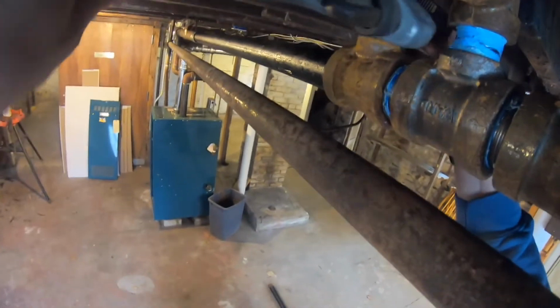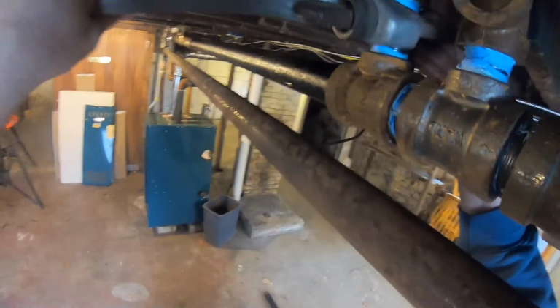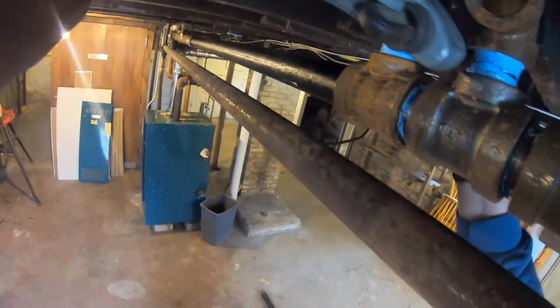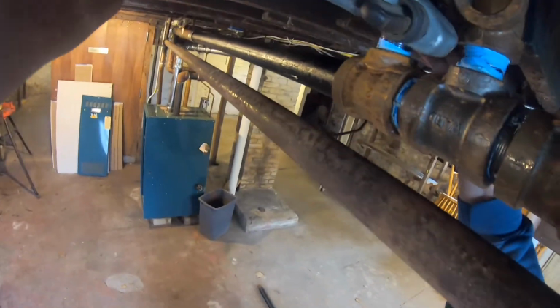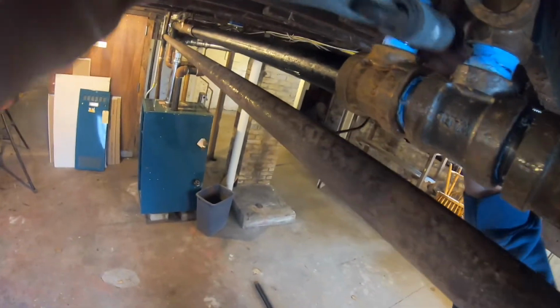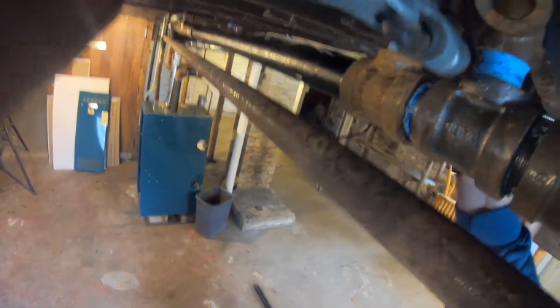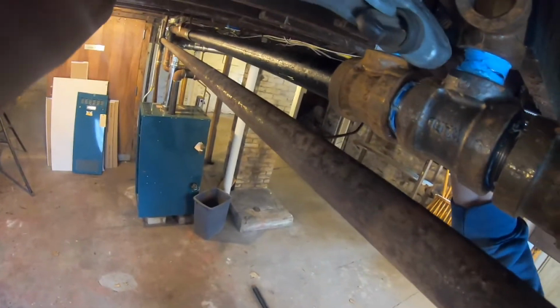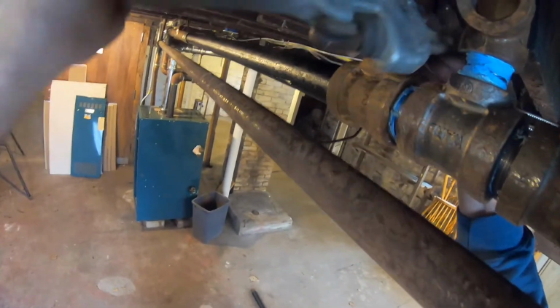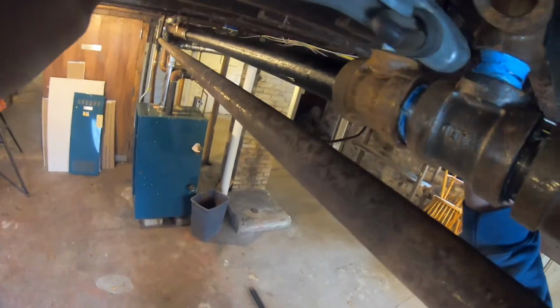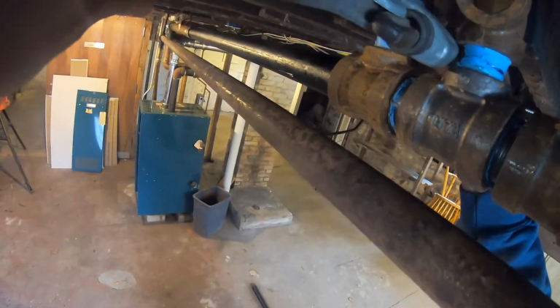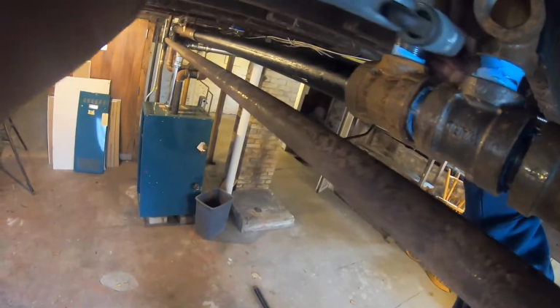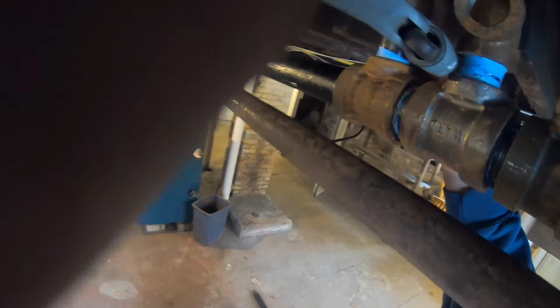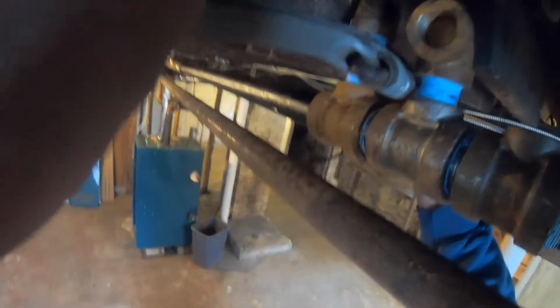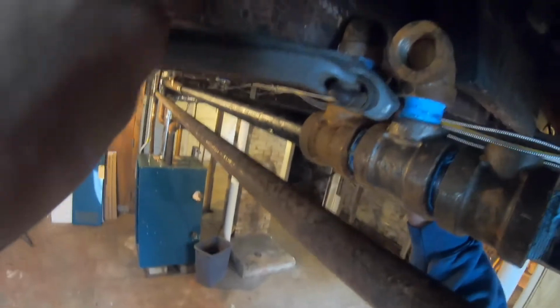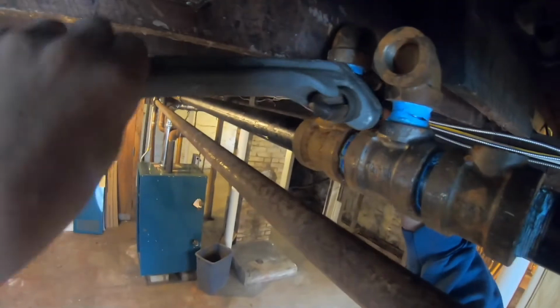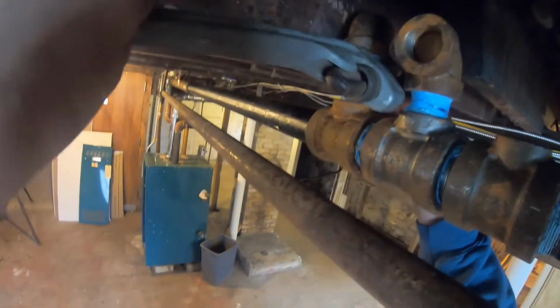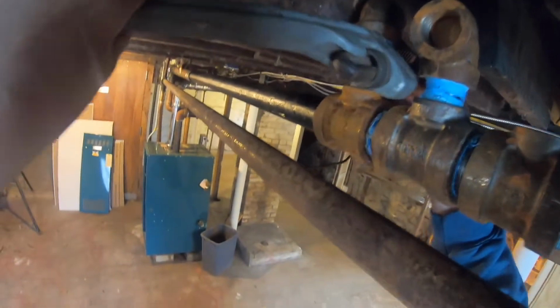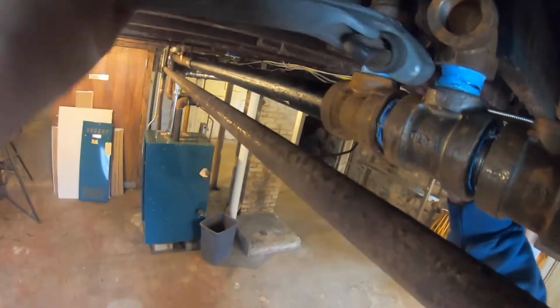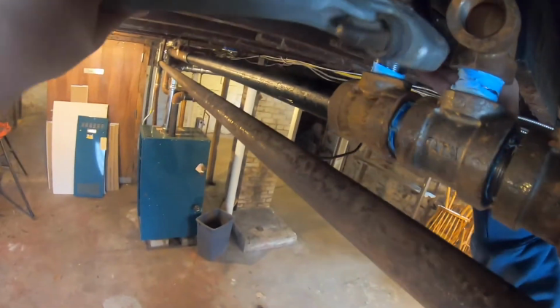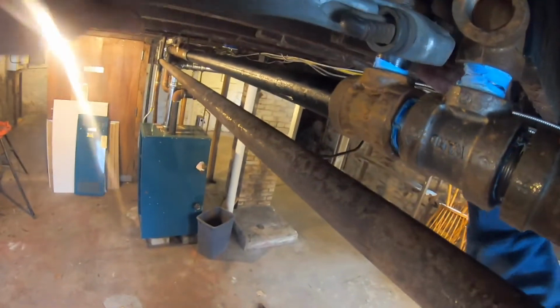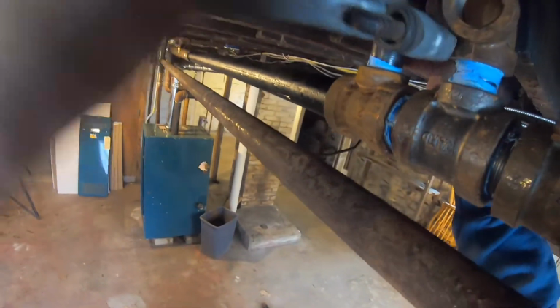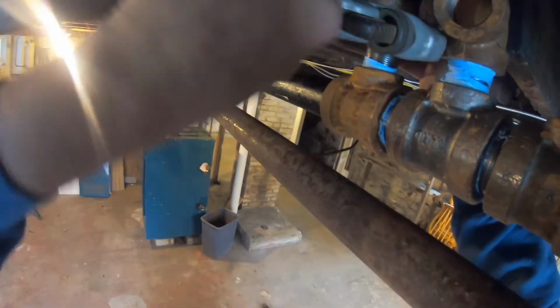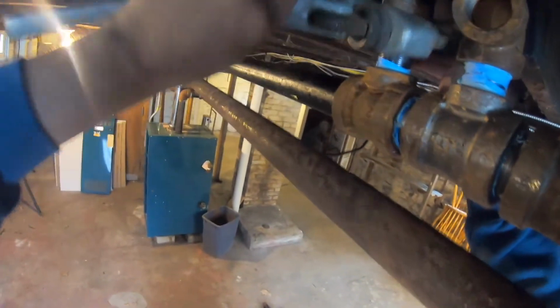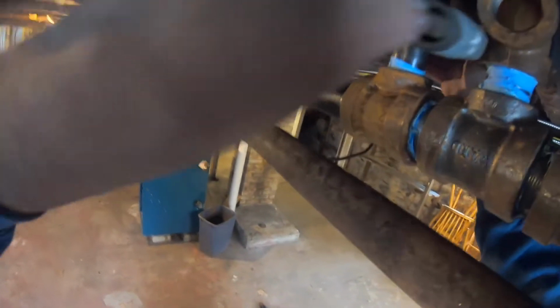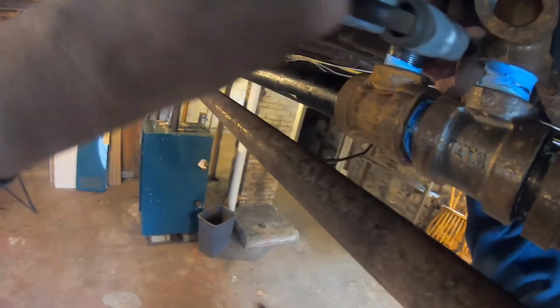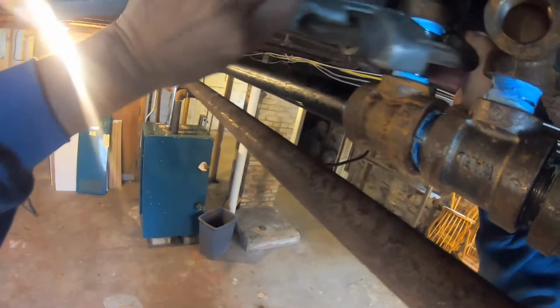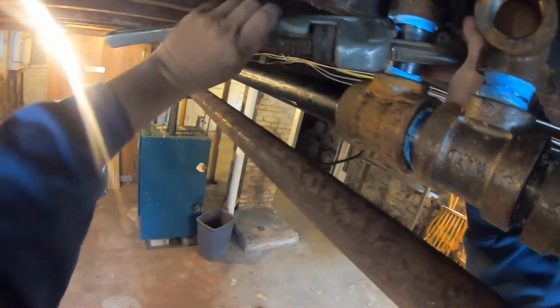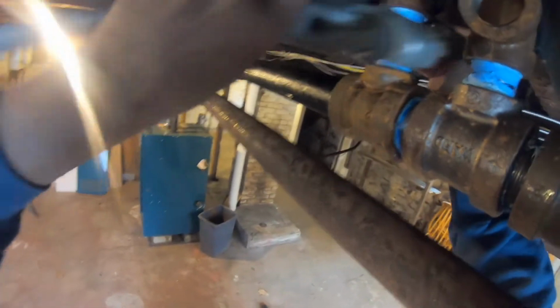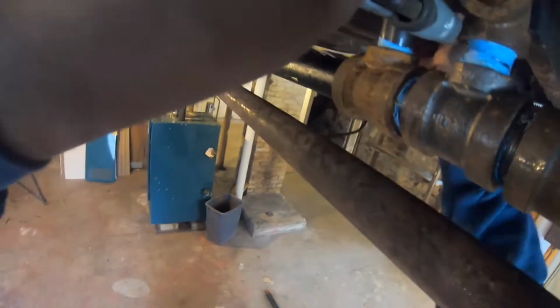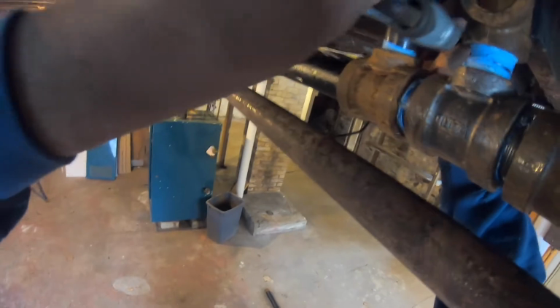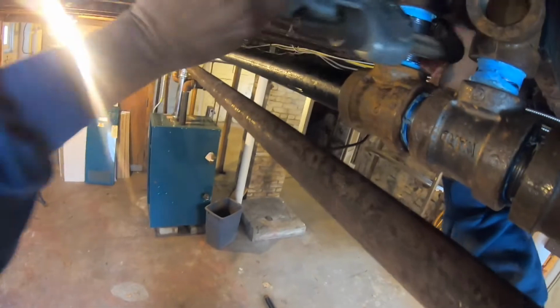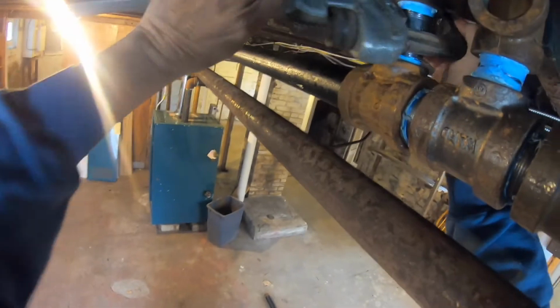Now I'm gonna start to put these 90s in, tighten them up. I just like putting in a header. I put my wrench on this top joint and it will tighten up both sides of this nipple.